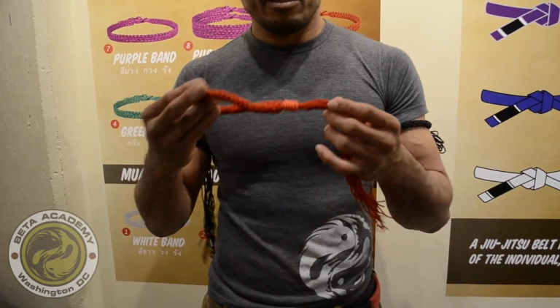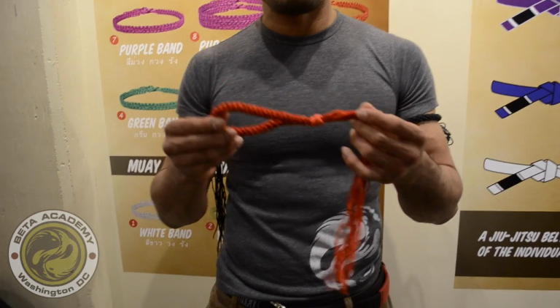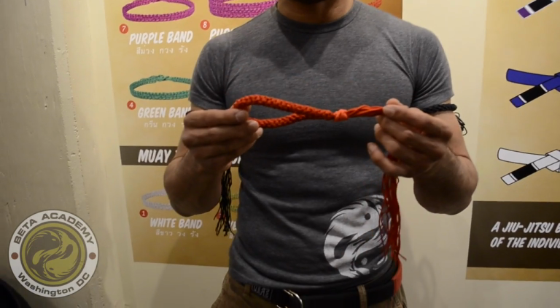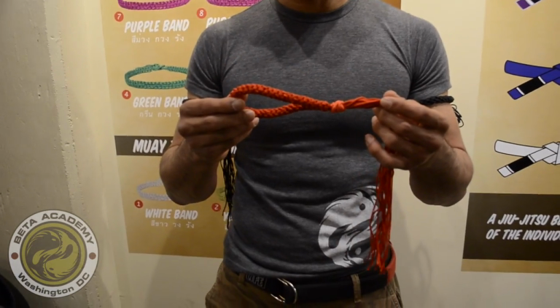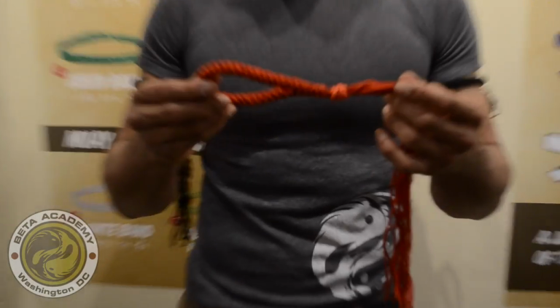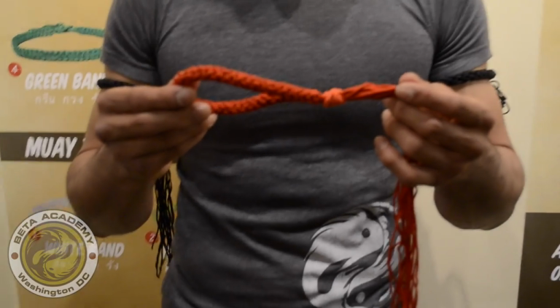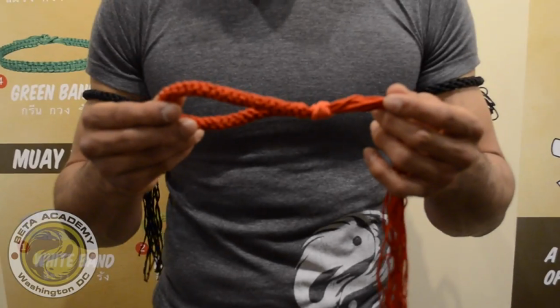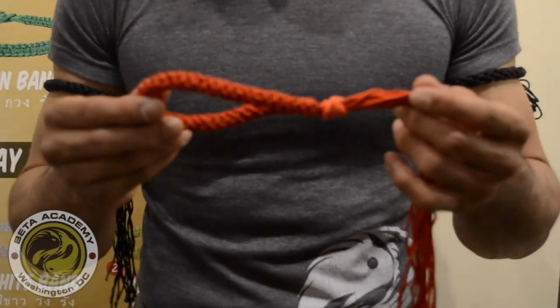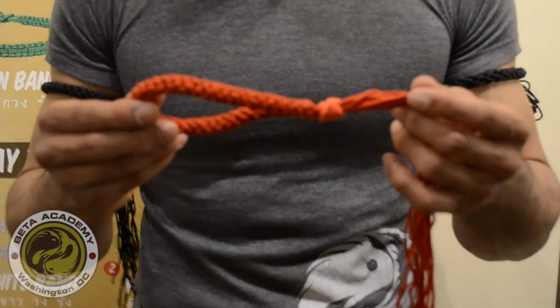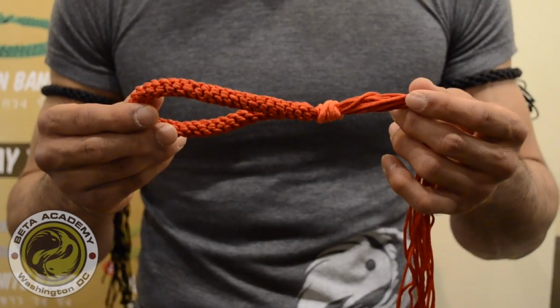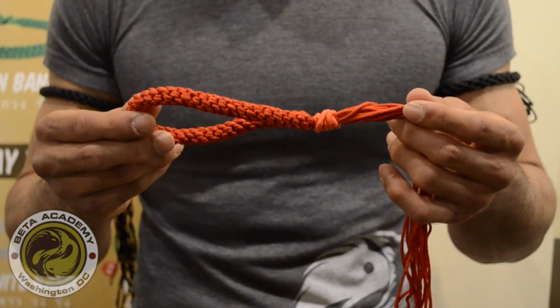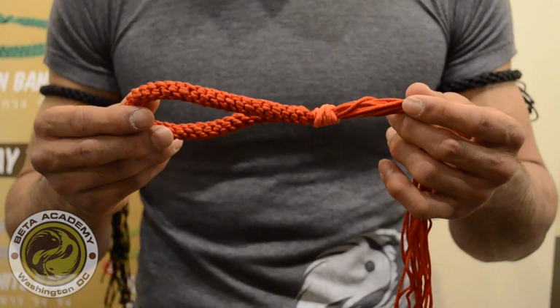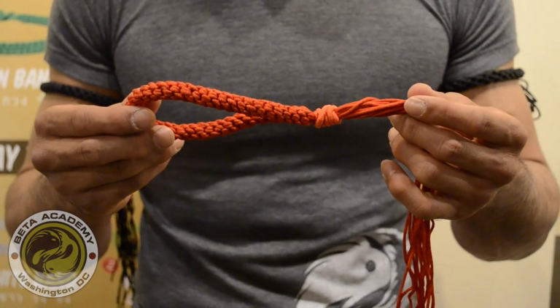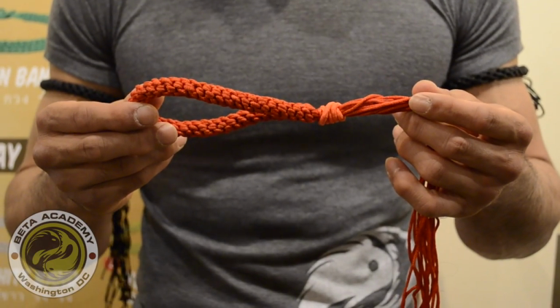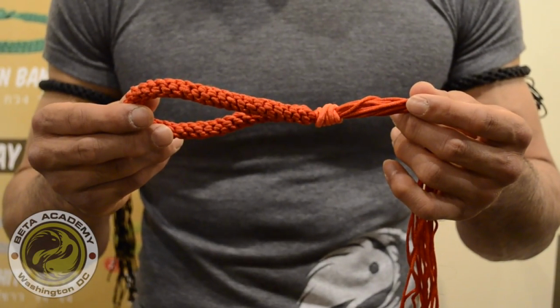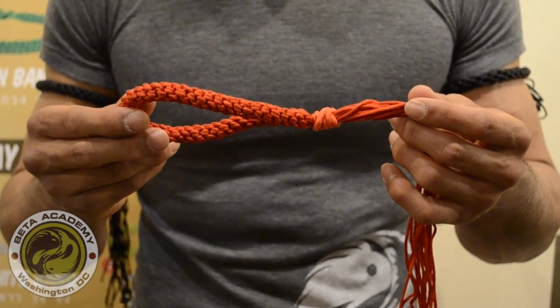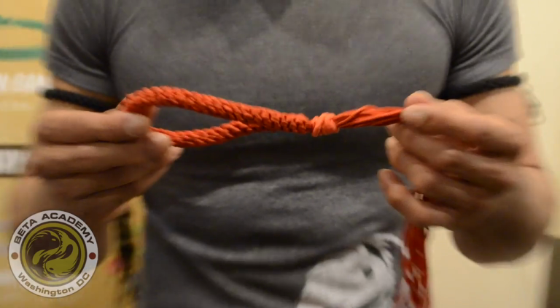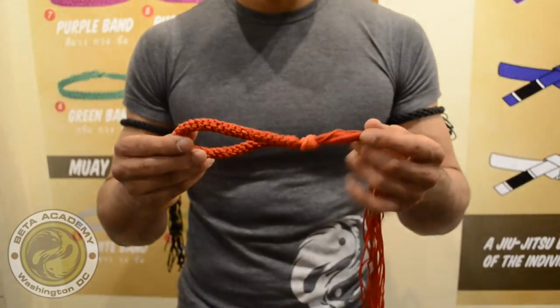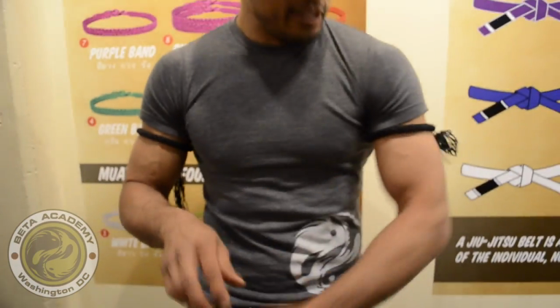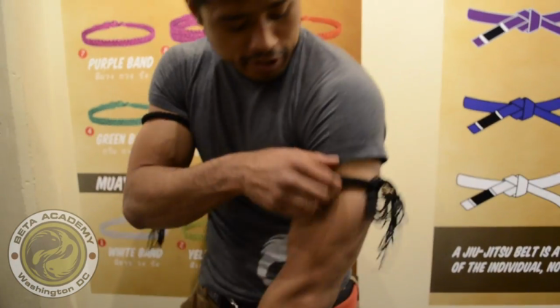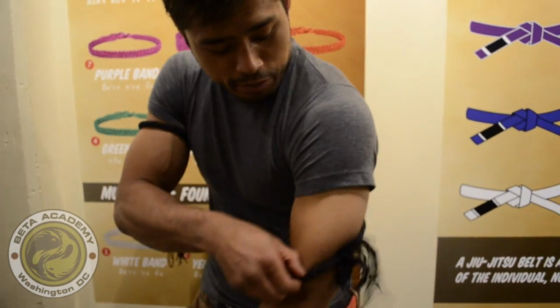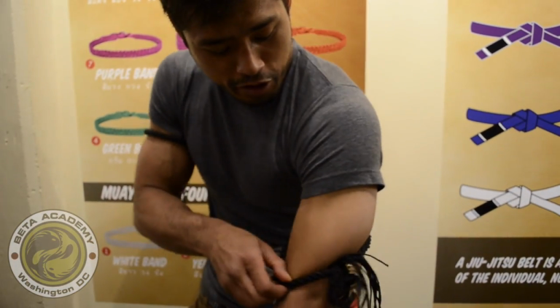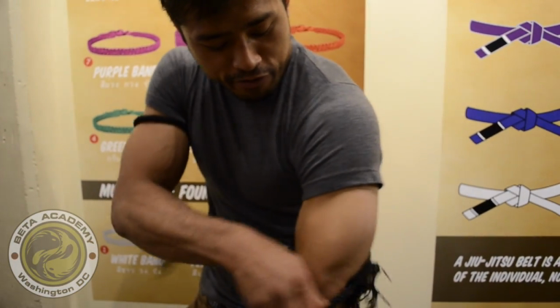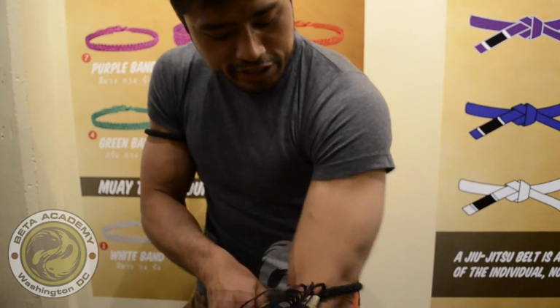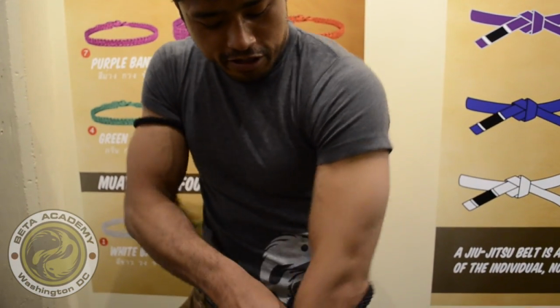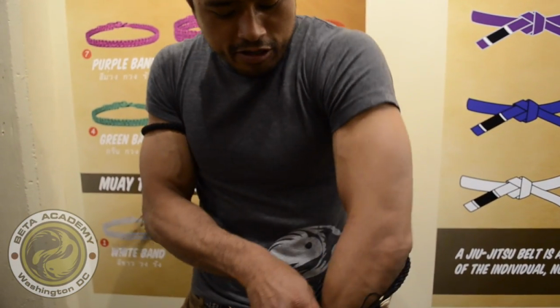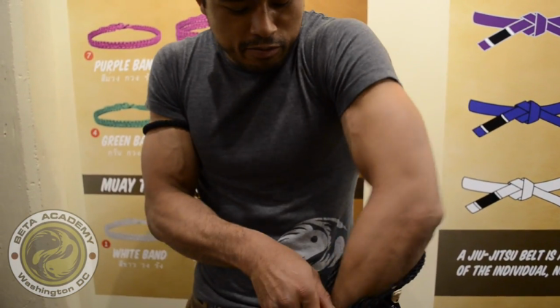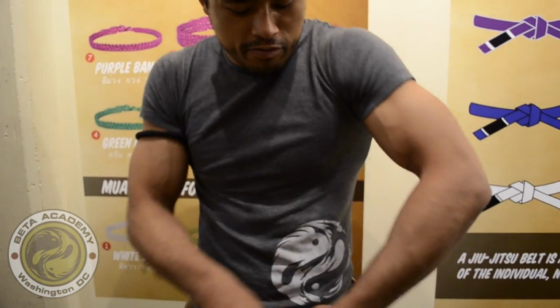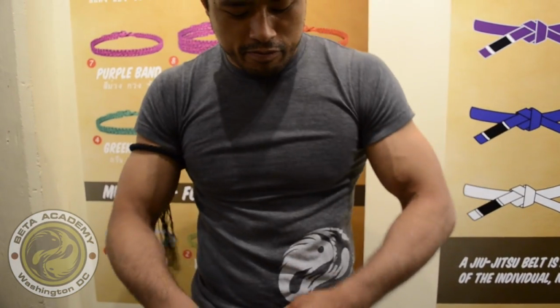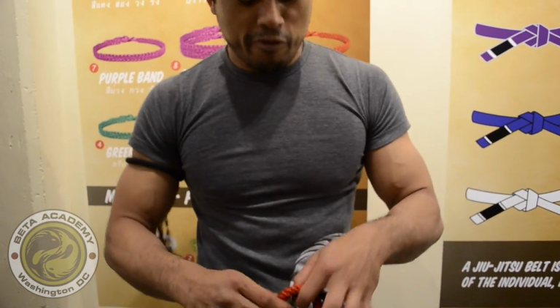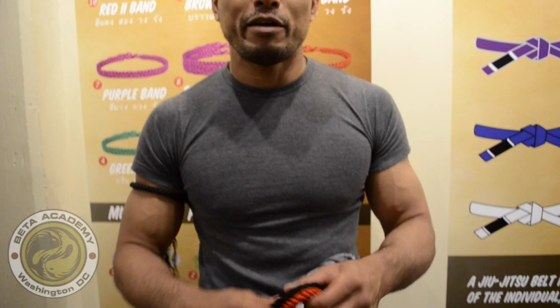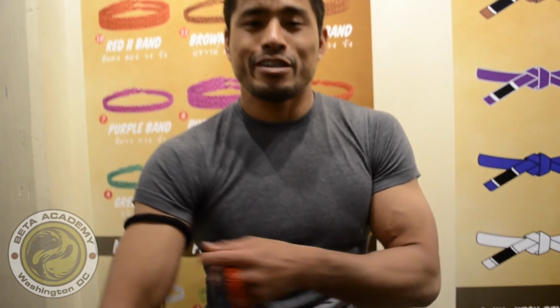Nikki should use a red one over a red arm band. There it is — you can slip them on and off very easily, before and after class.